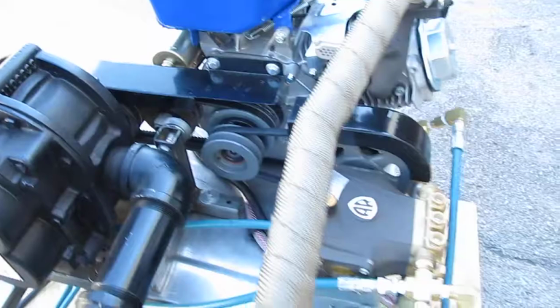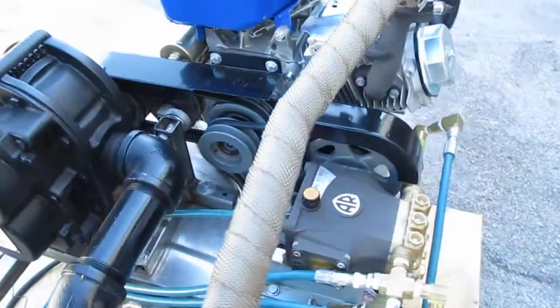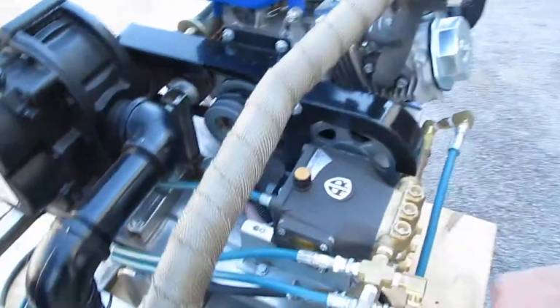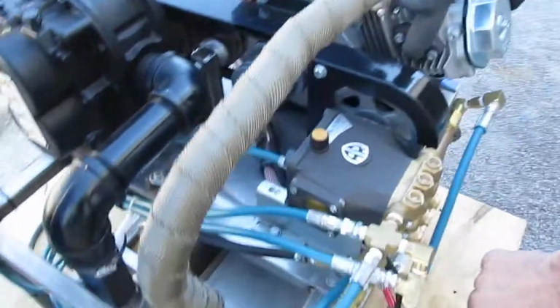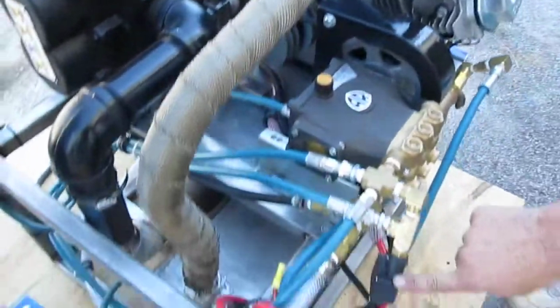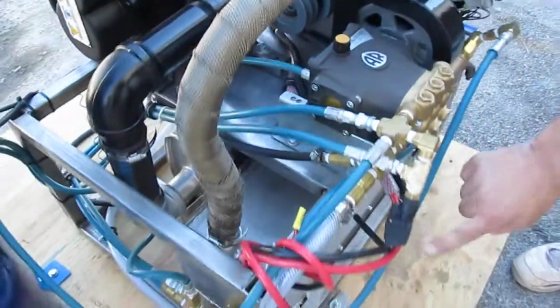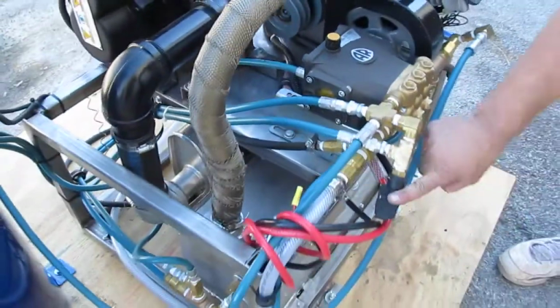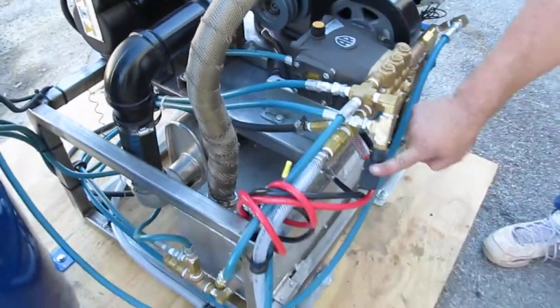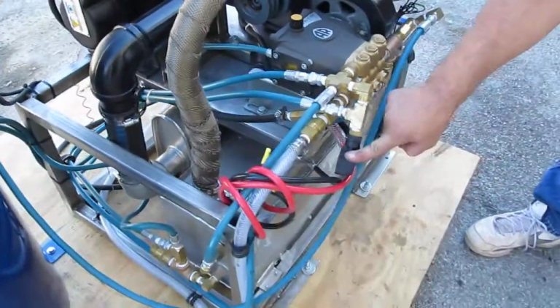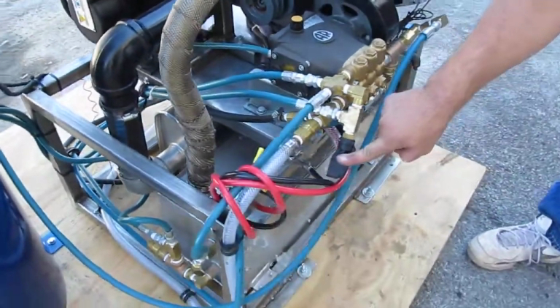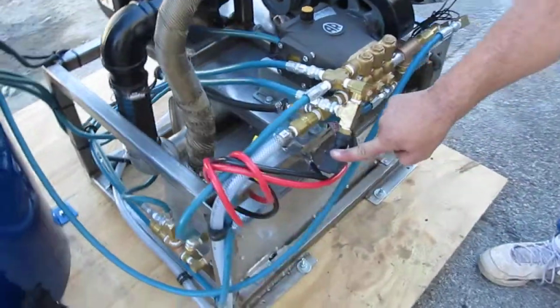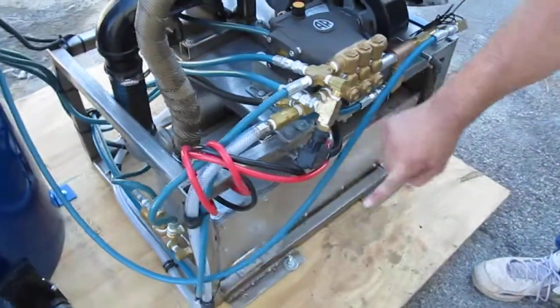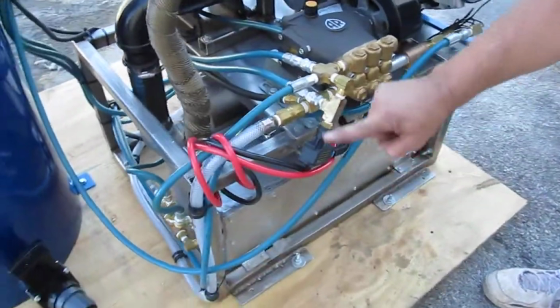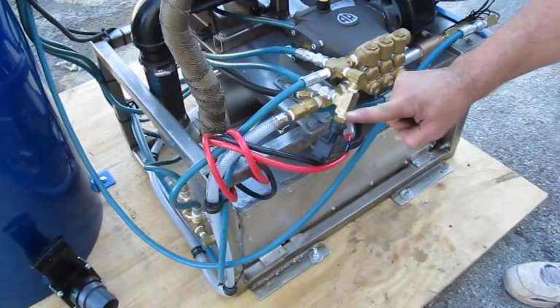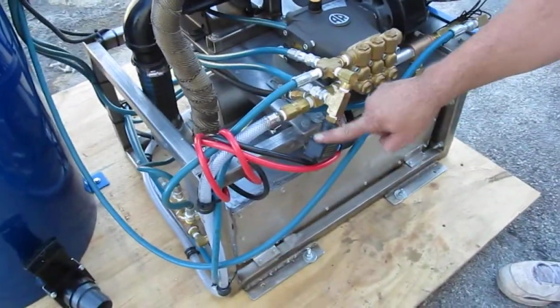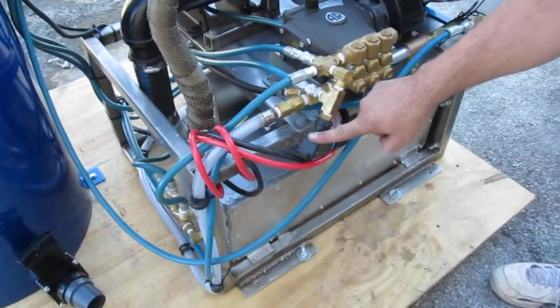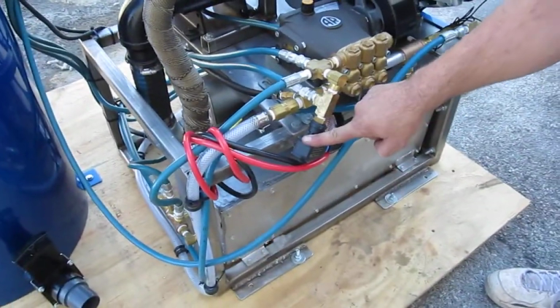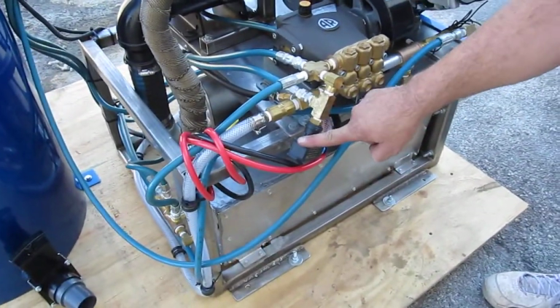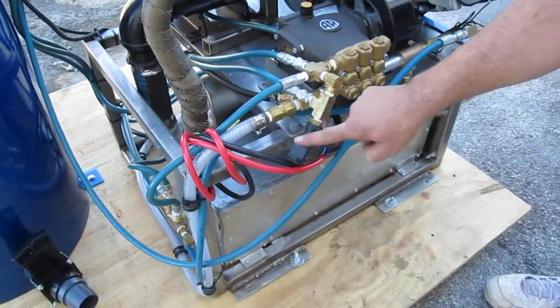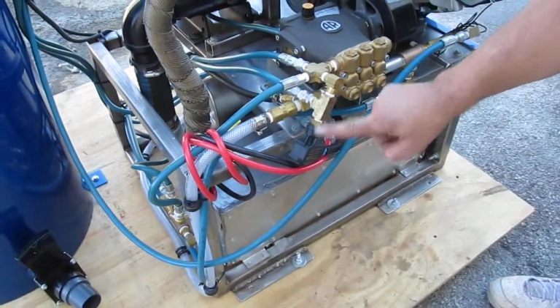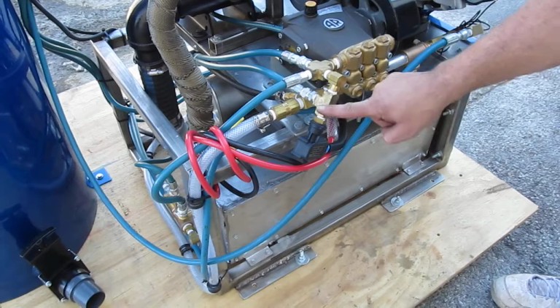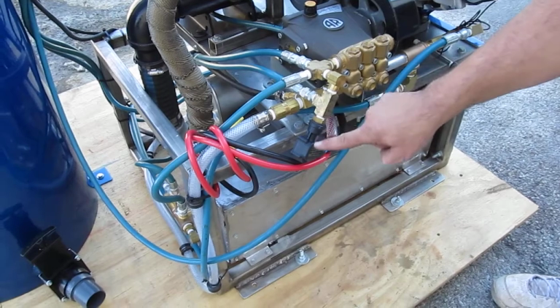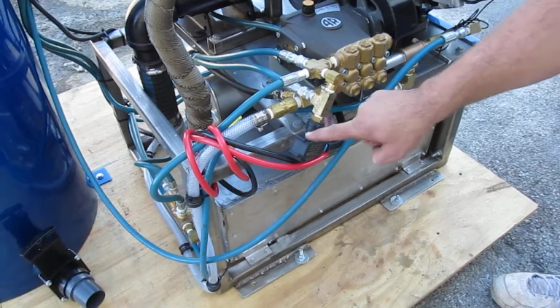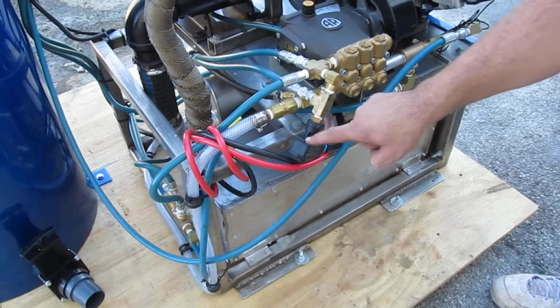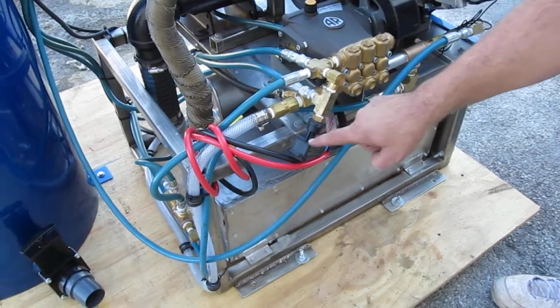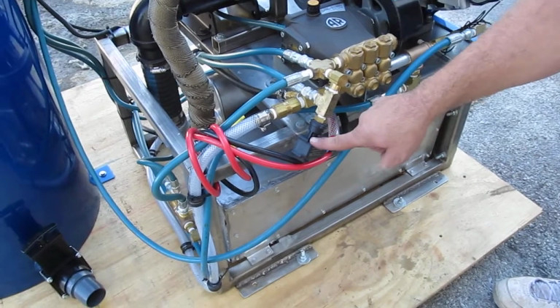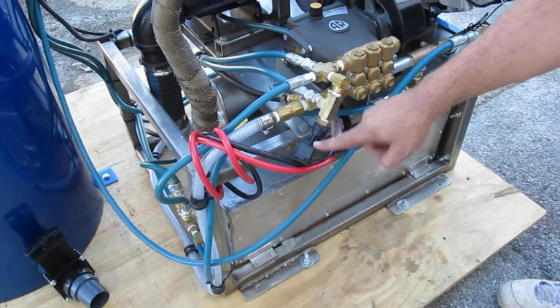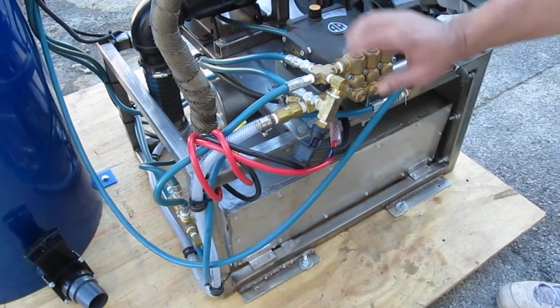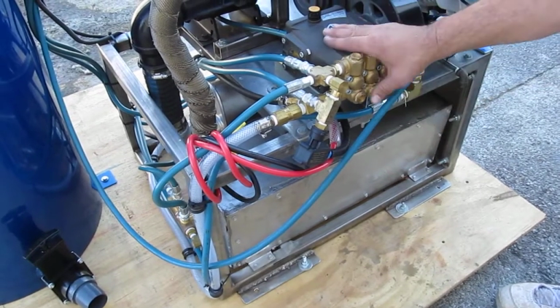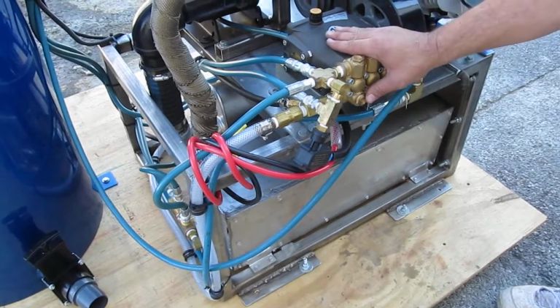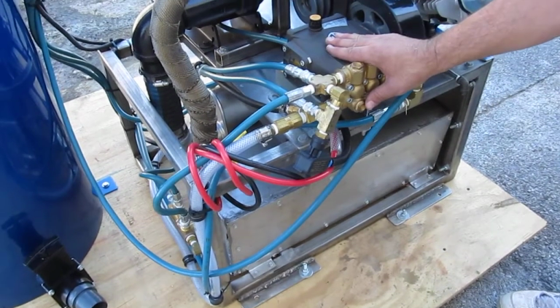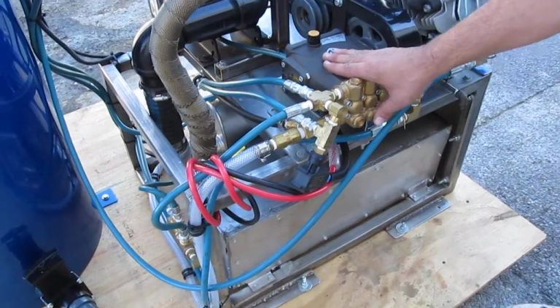Over here is your low shutoff switch. Like I said earlier, if the water pressure drops, this will kill the machine and protect your AR pump.